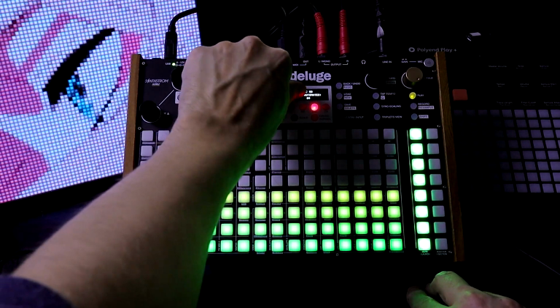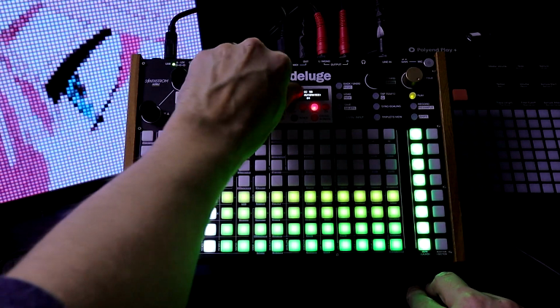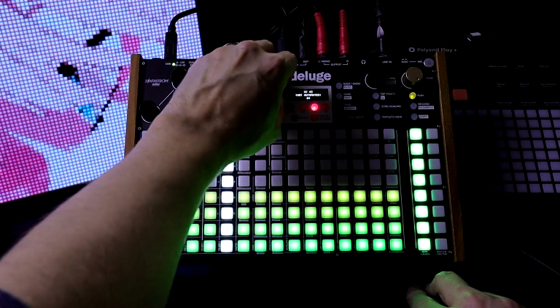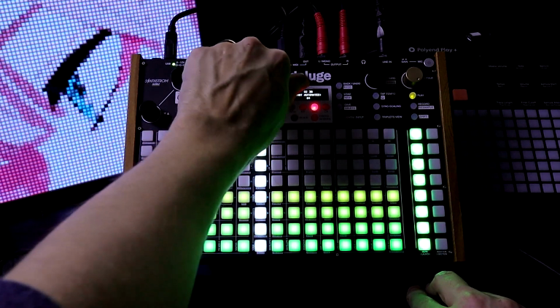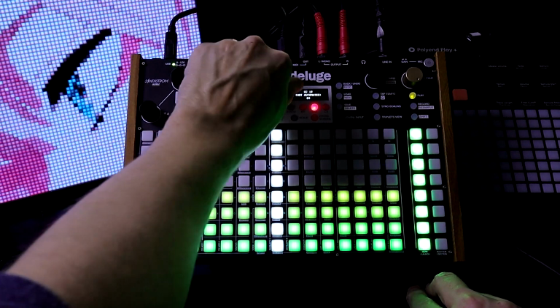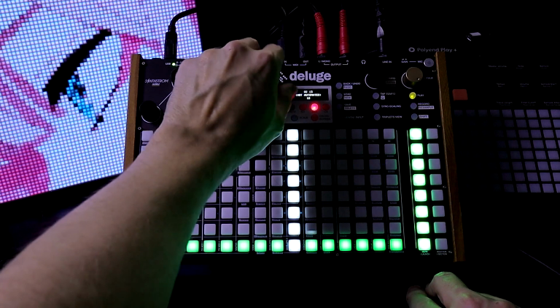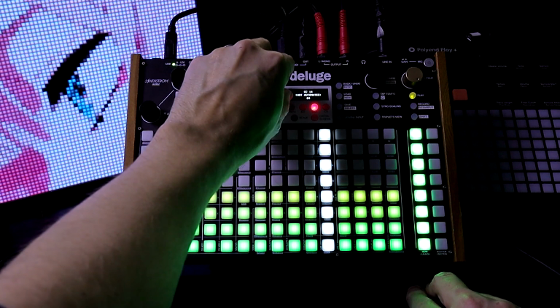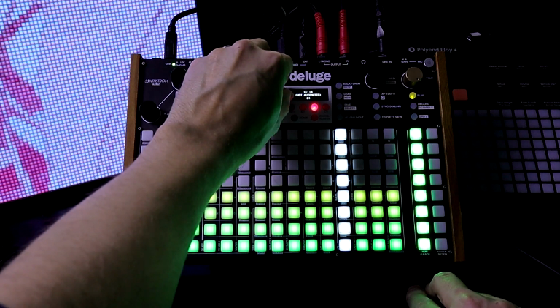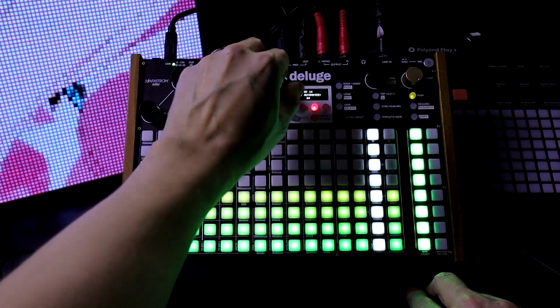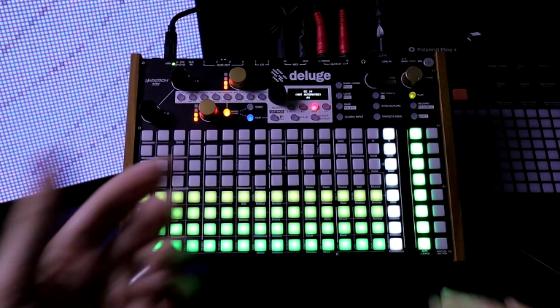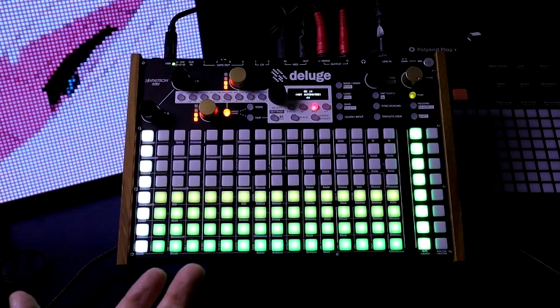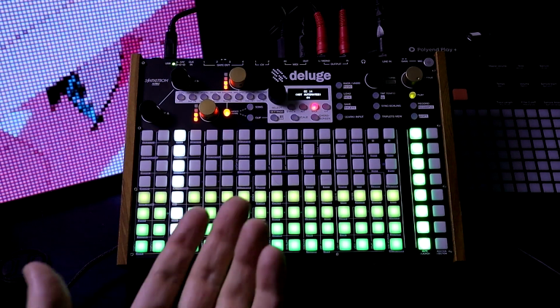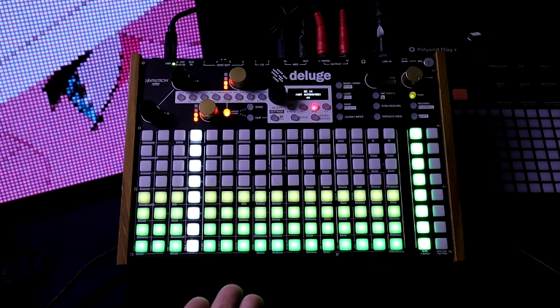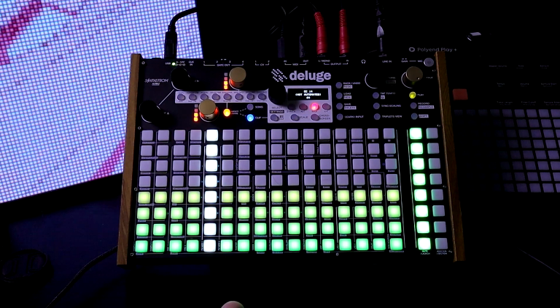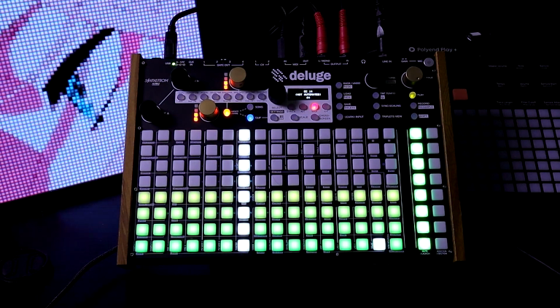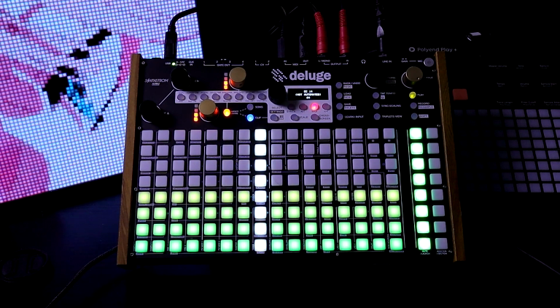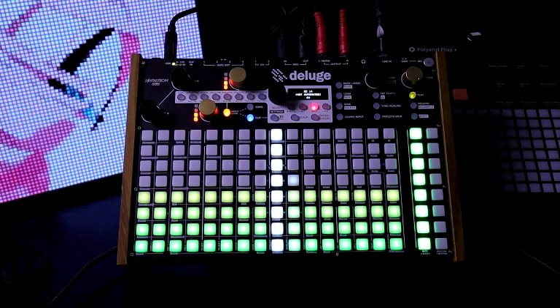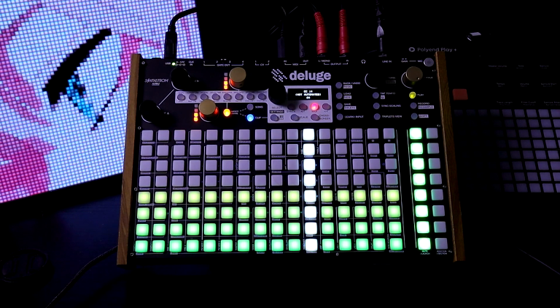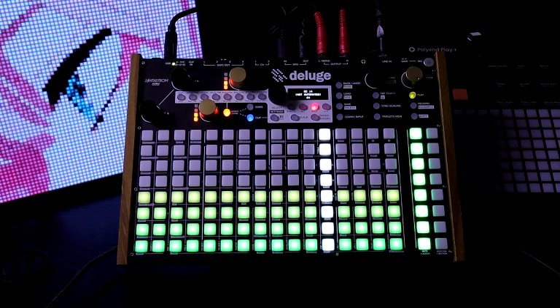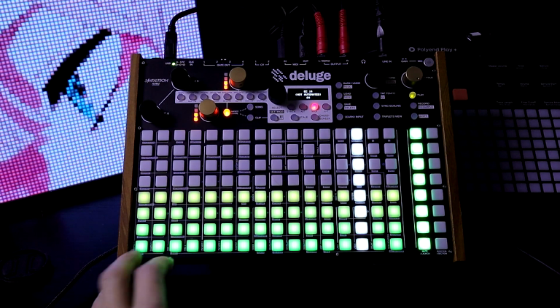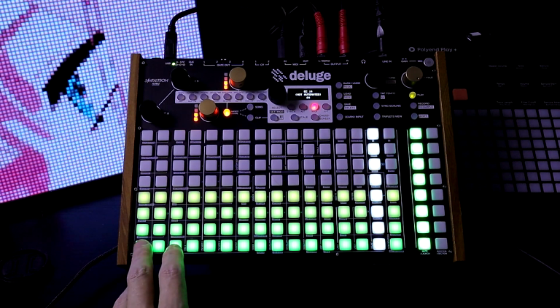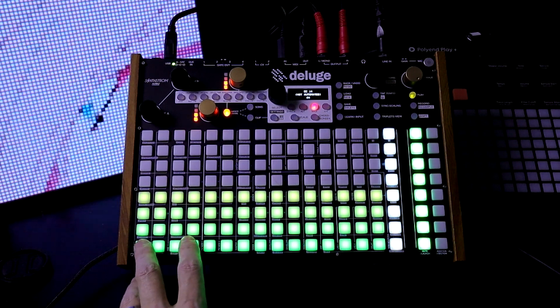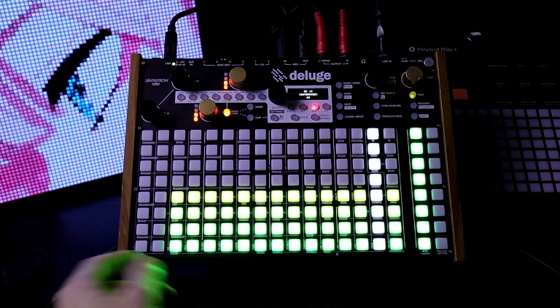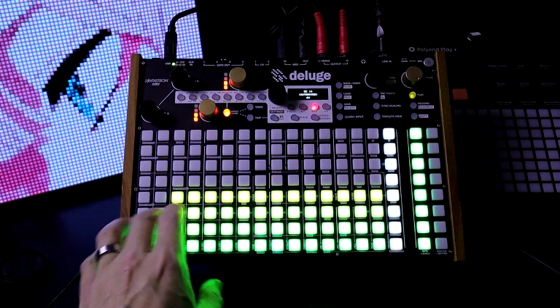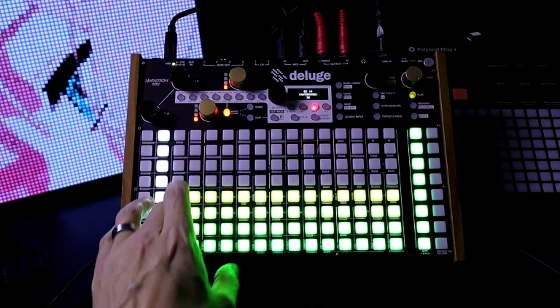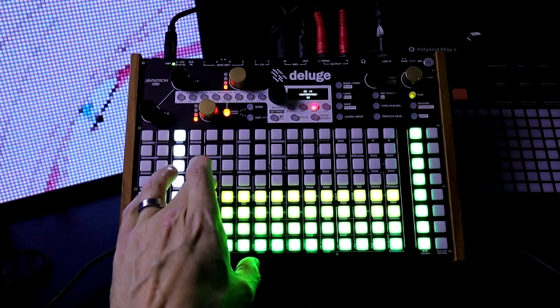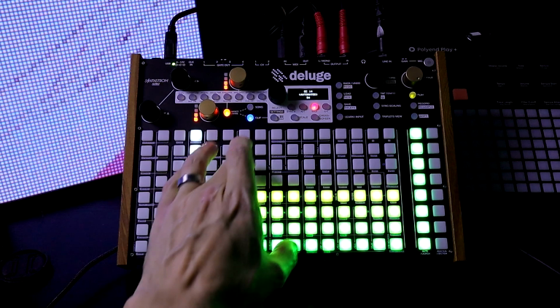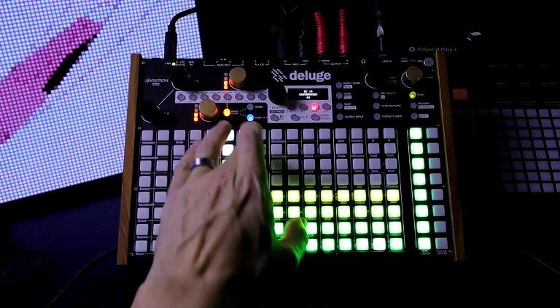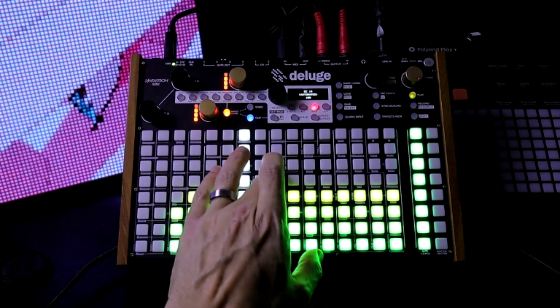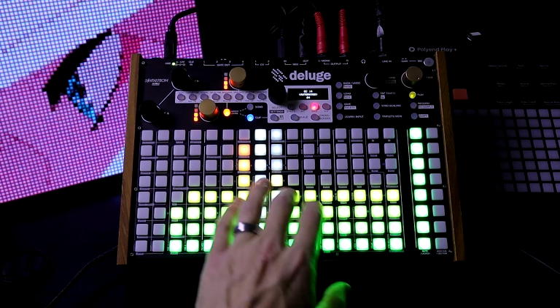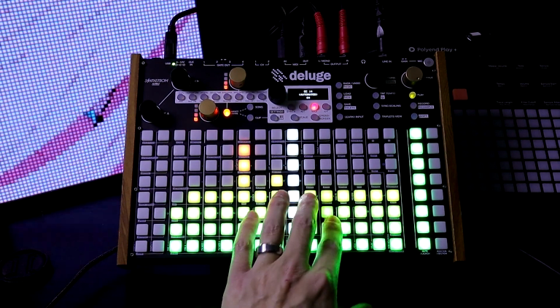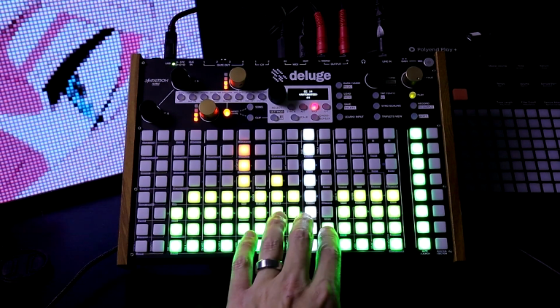Let's go down to CC14. In this synth, that changes the PWM level, or the pulse width. Let's see what it sounds like. That changes the sound pretty nicely.